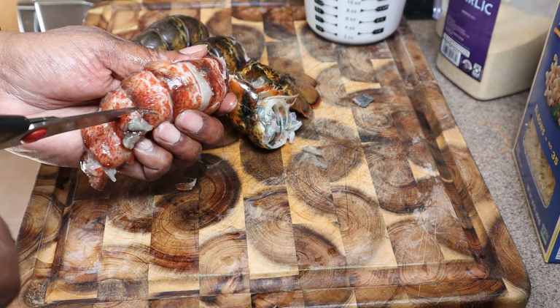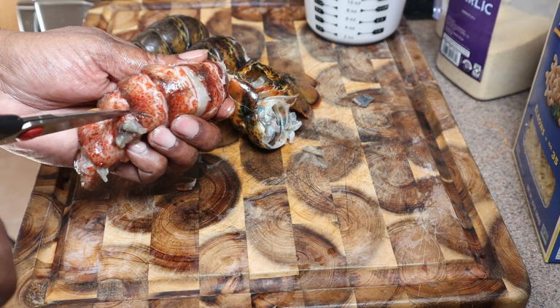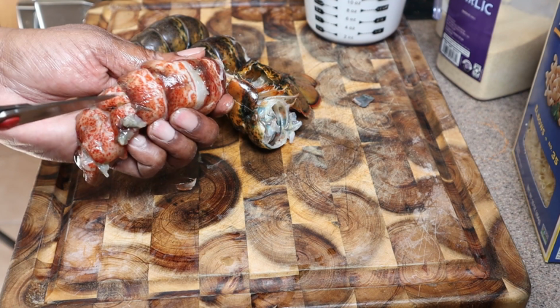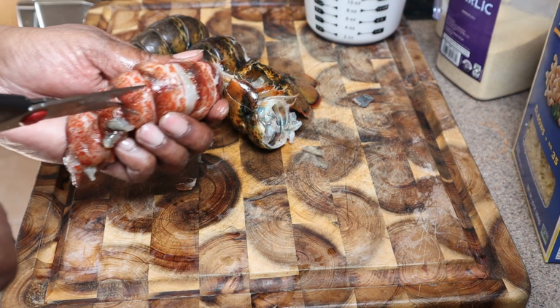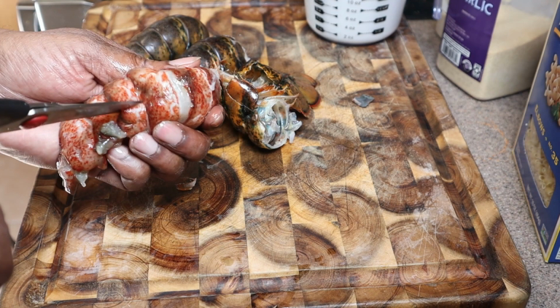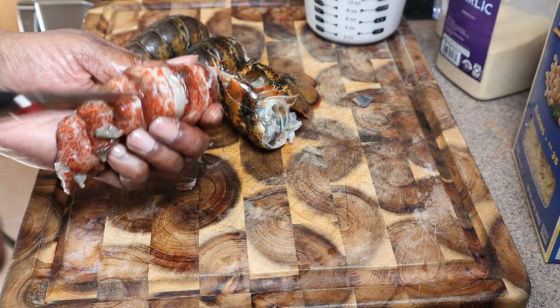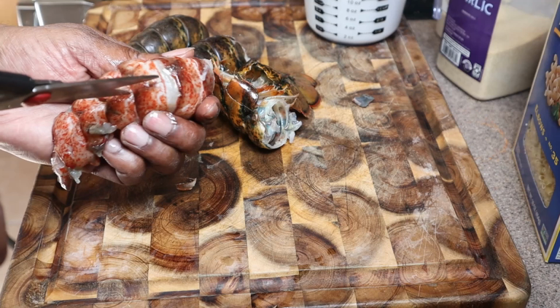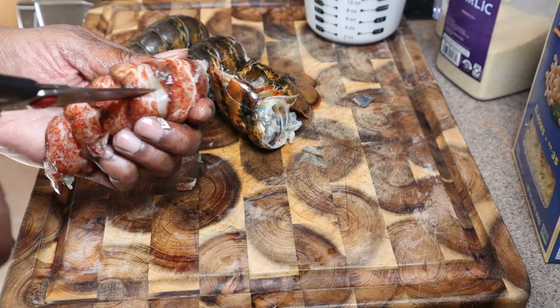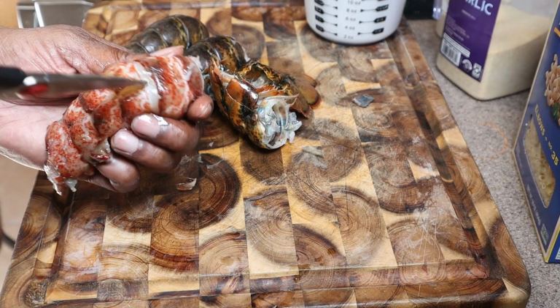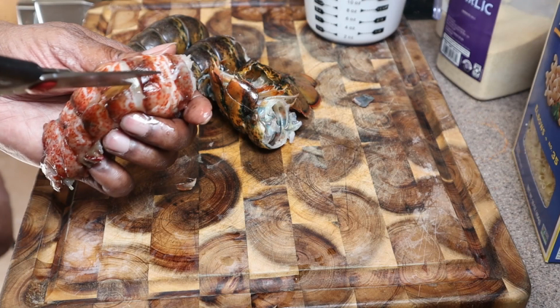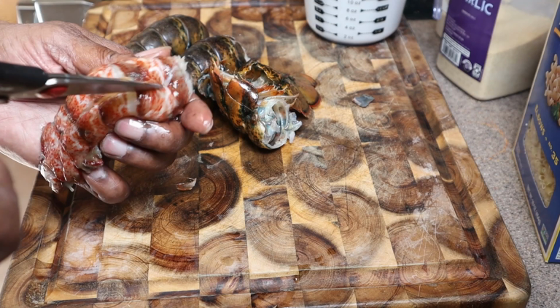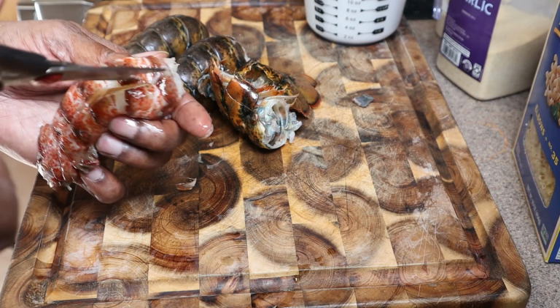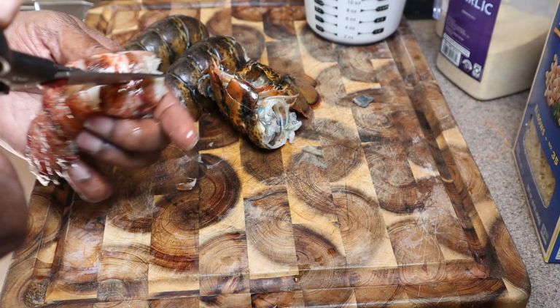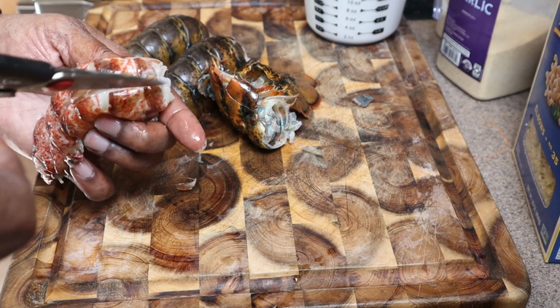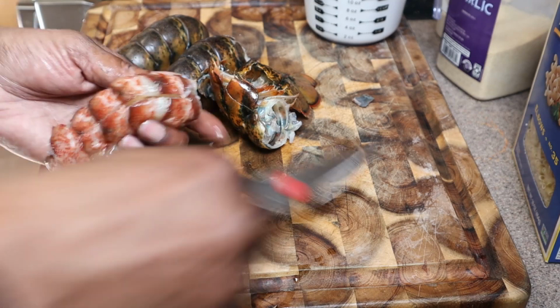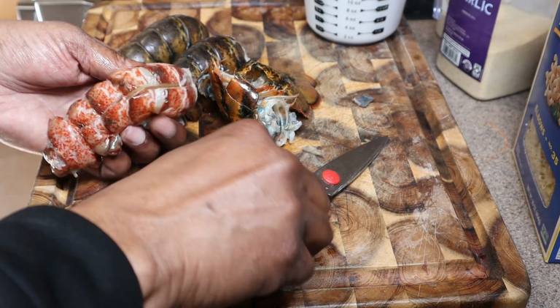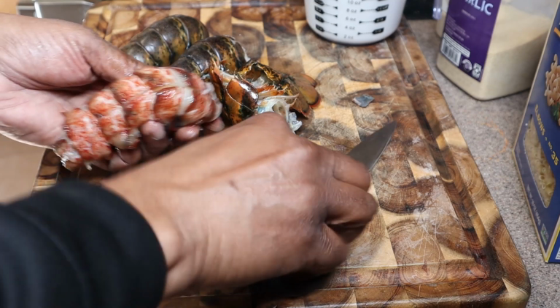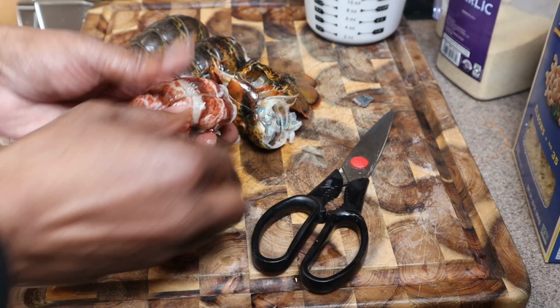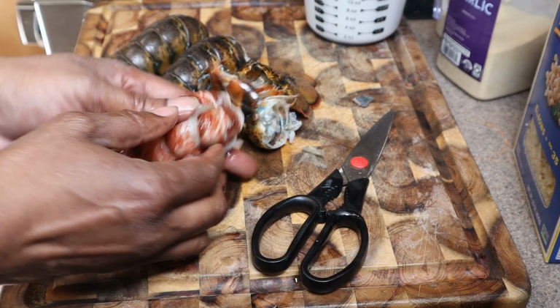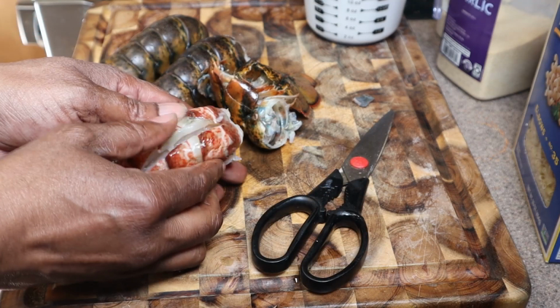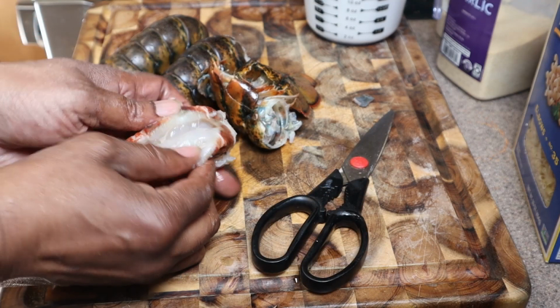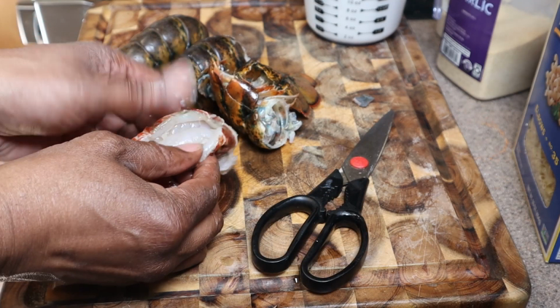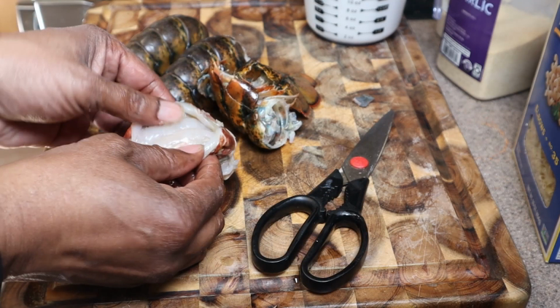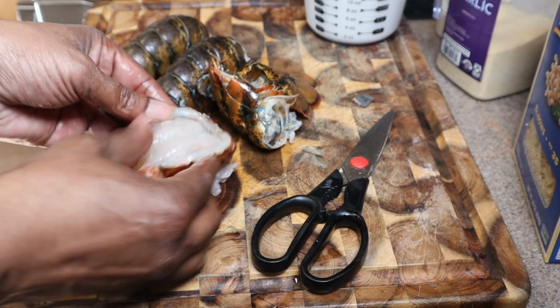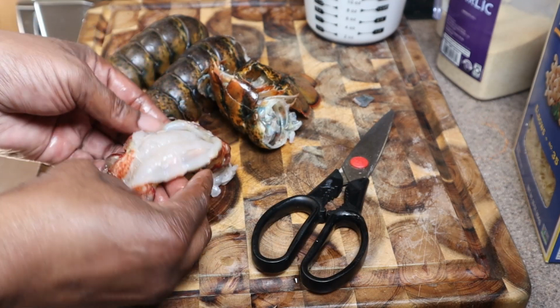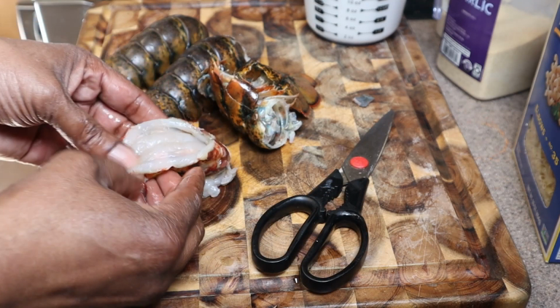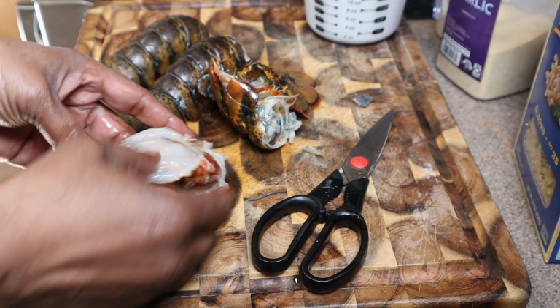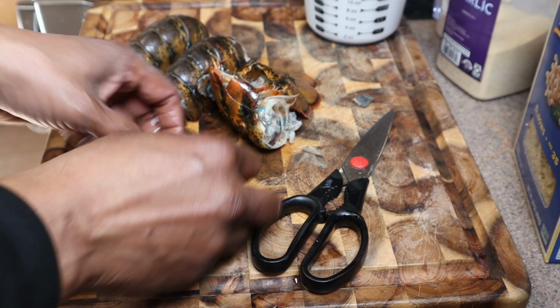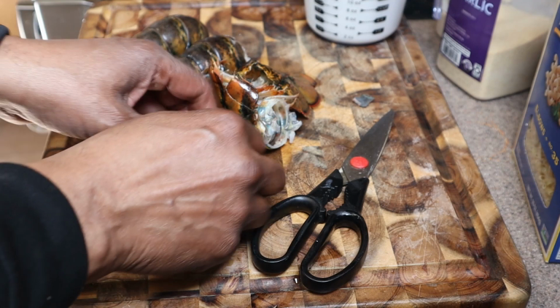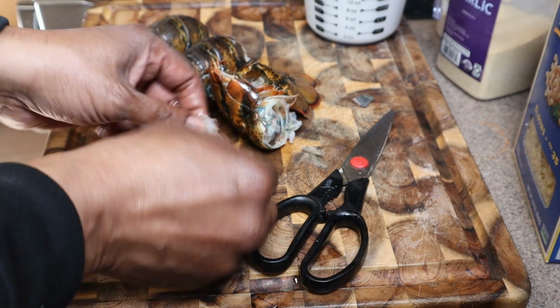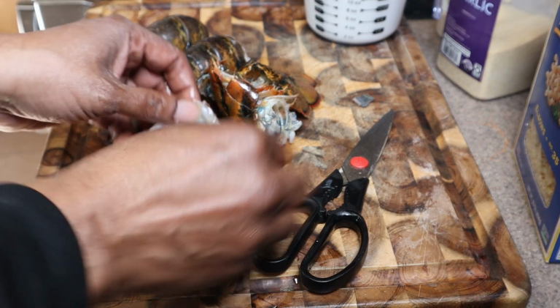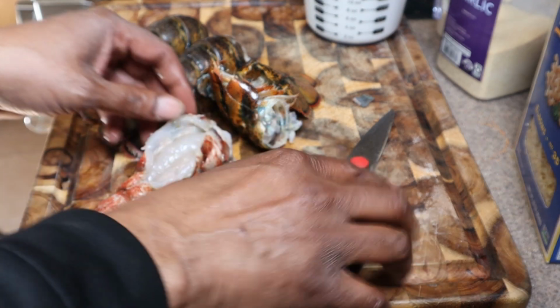Sometimes there could be a little green stuff in there — I just open it up and make sure nothing's in there.